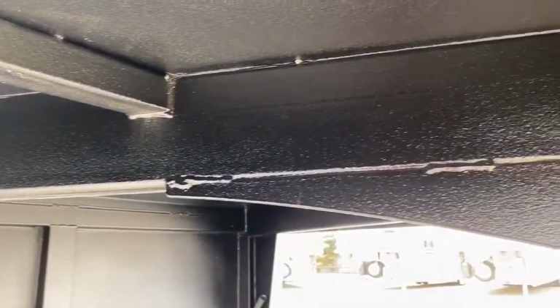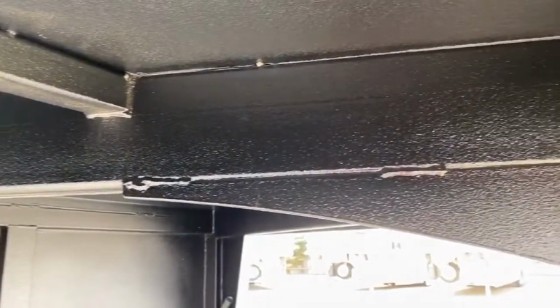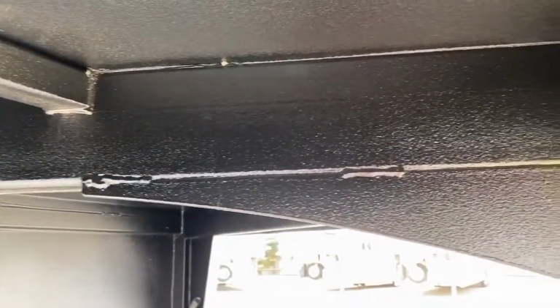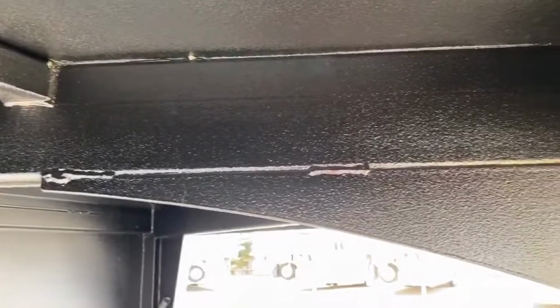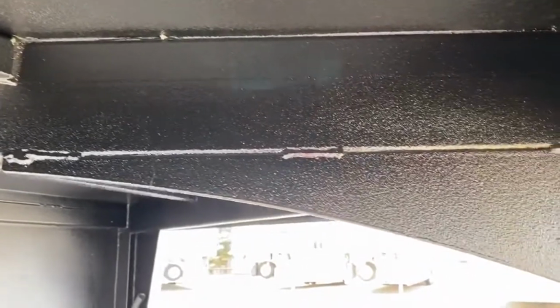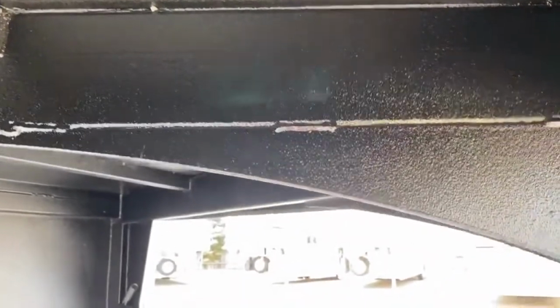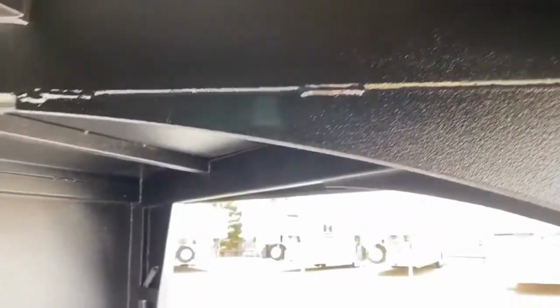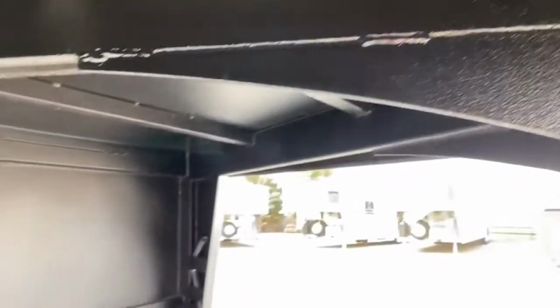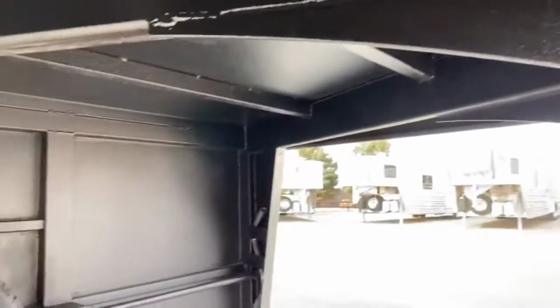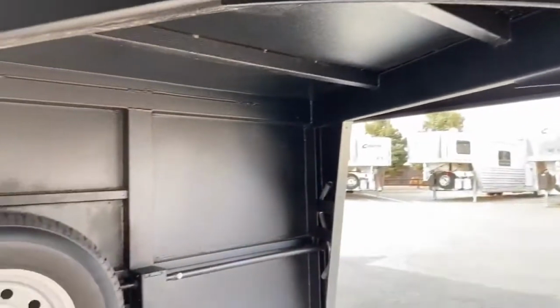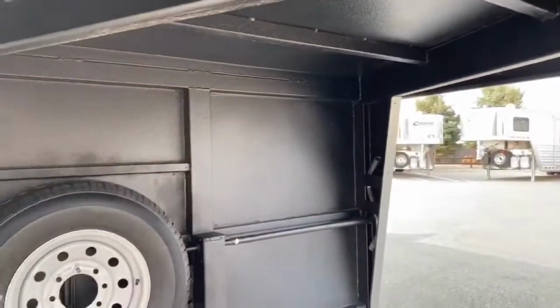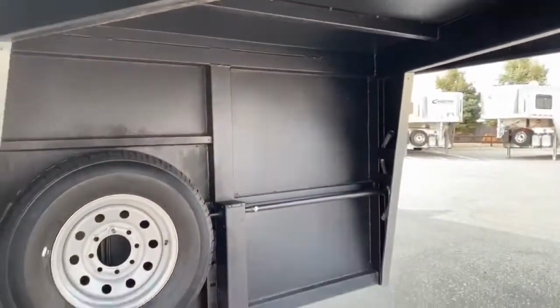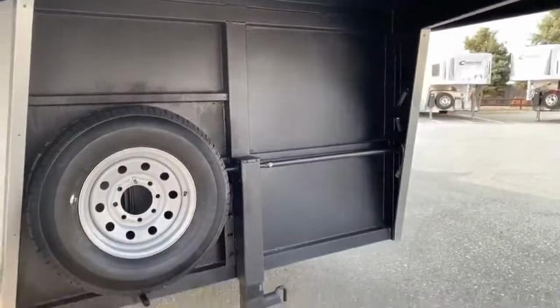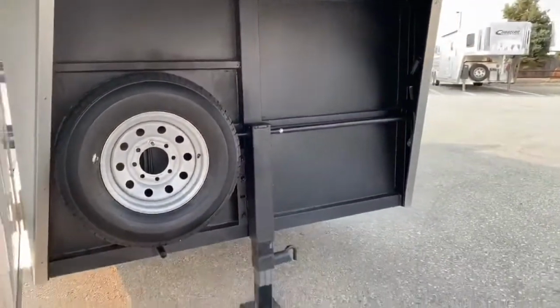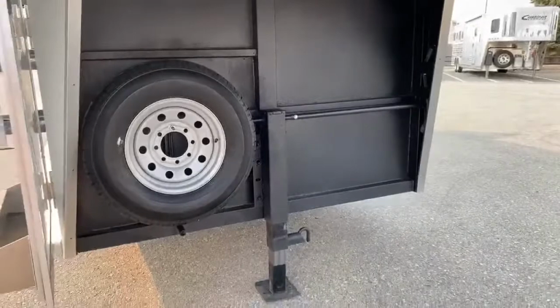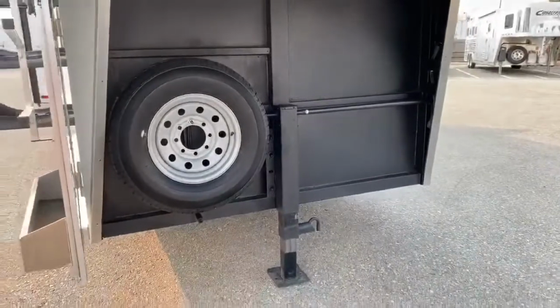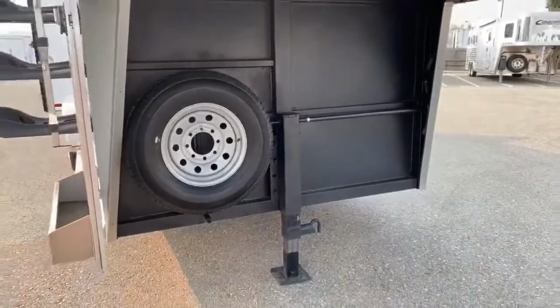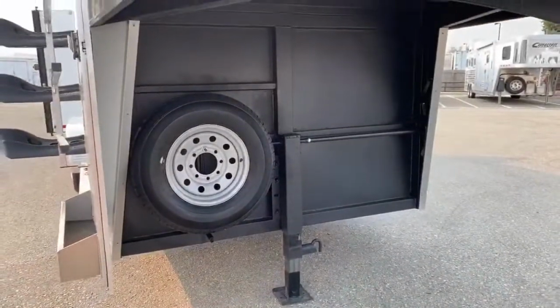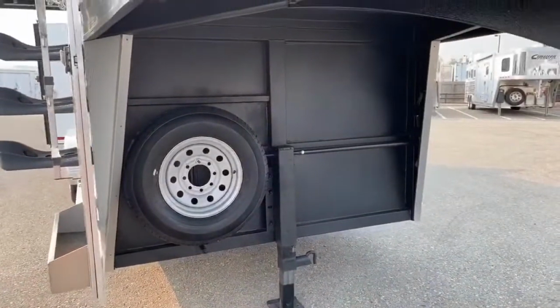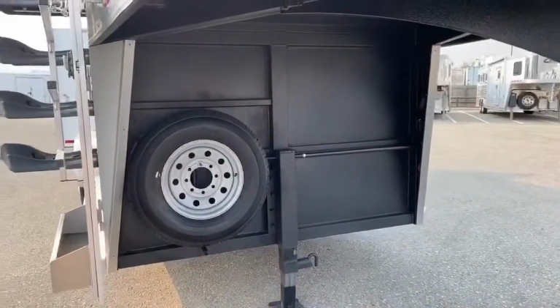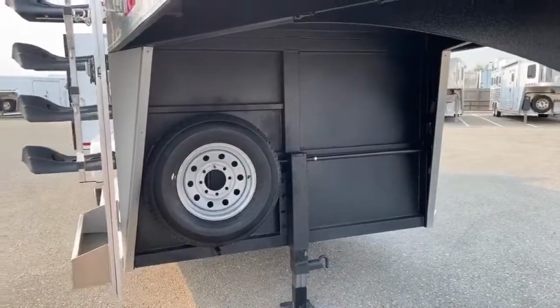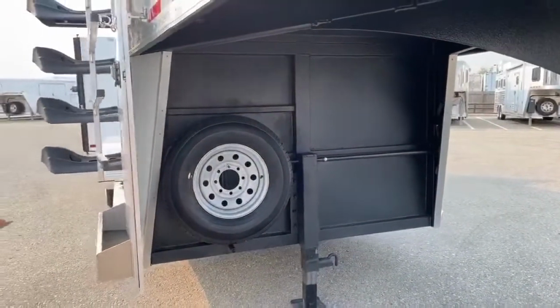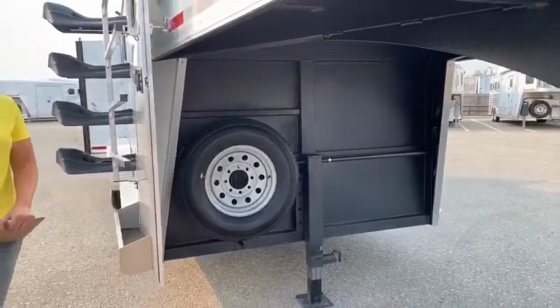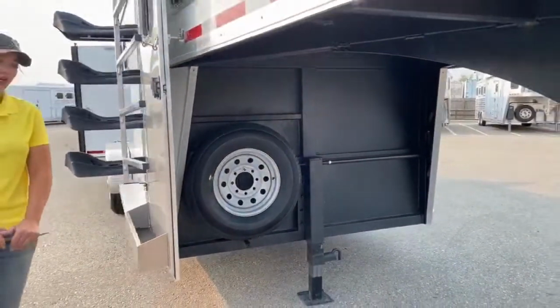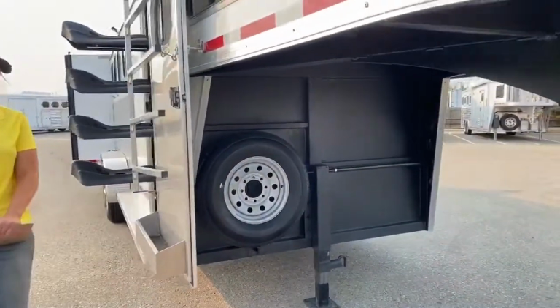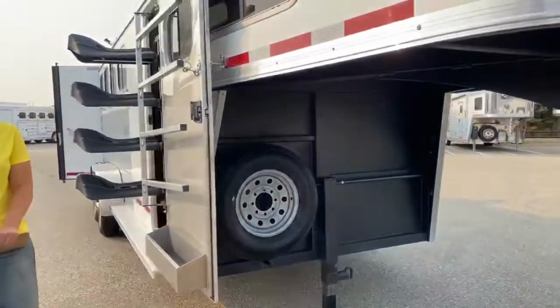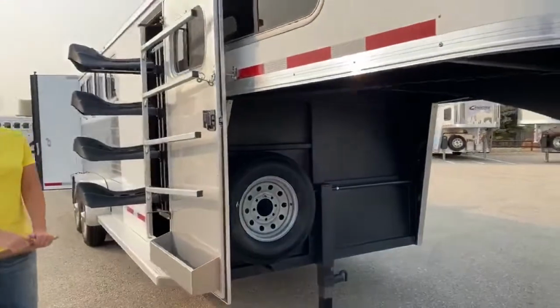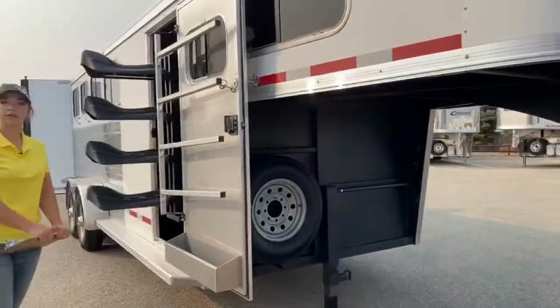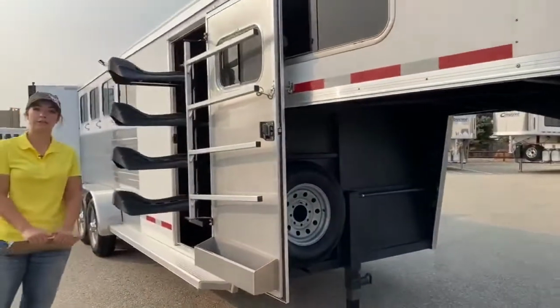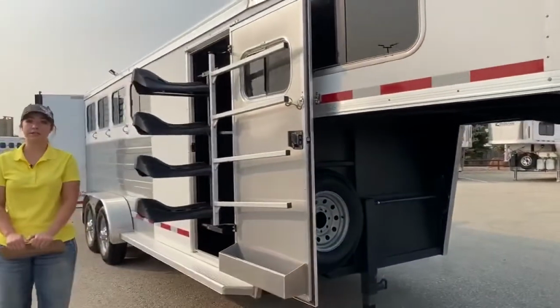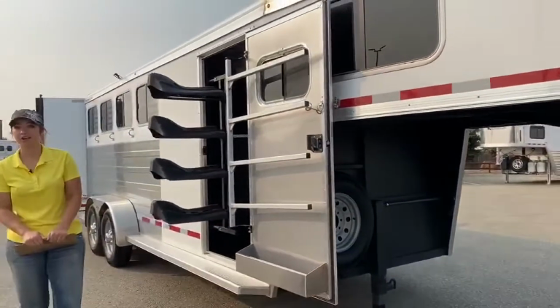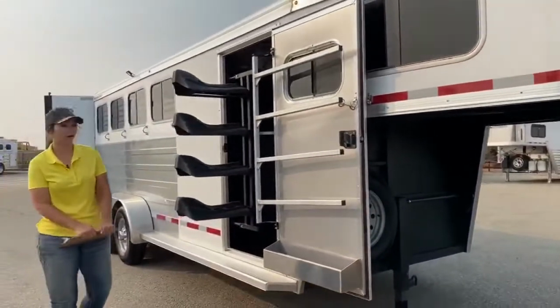Underneath you just have your basic jack and then your spare tire. We can easily put a hydraulic jack on this one if needed. Our boys back in the shop do a really good job with keeping stuff looking like it came from the factory.